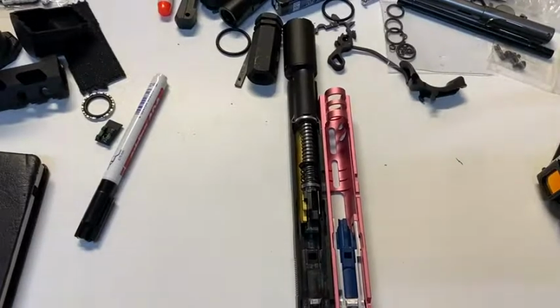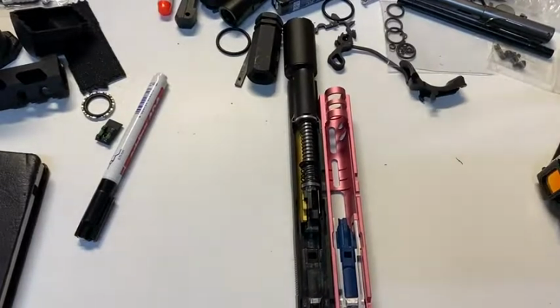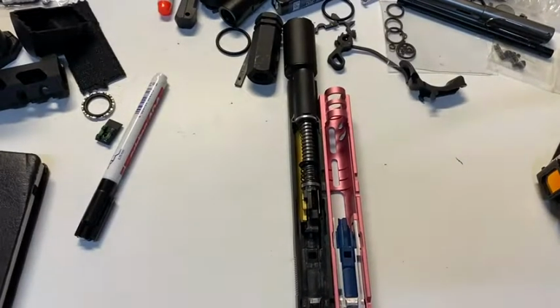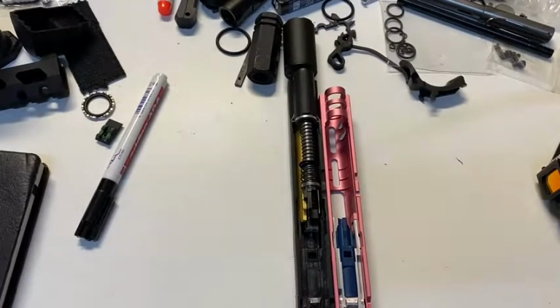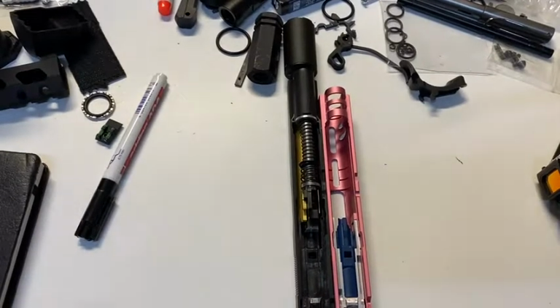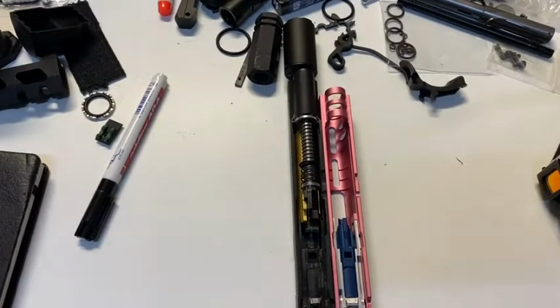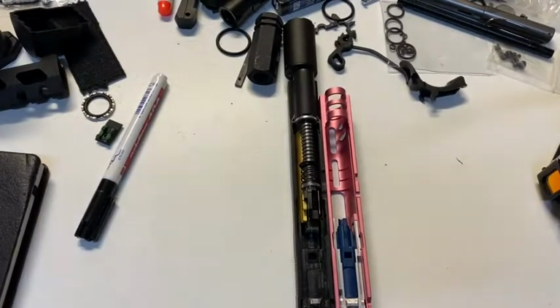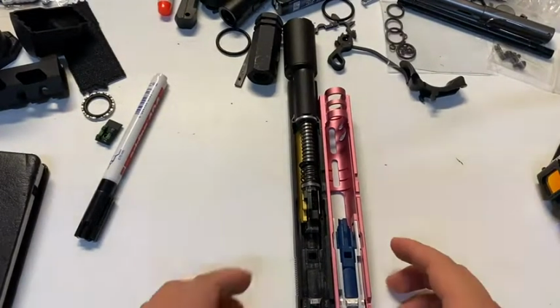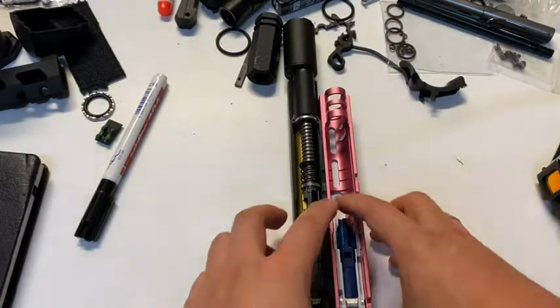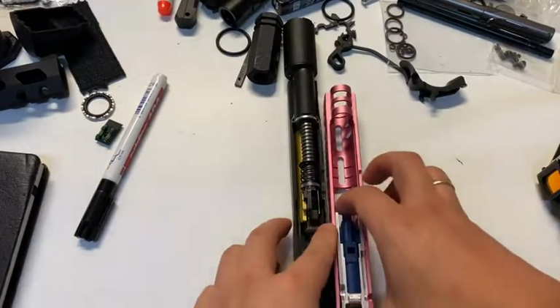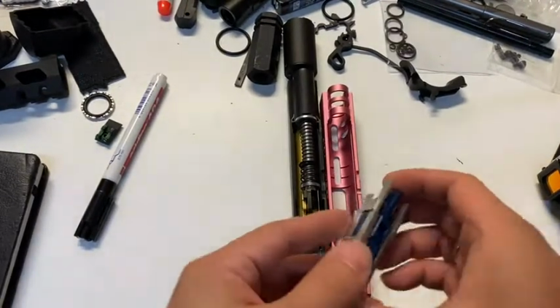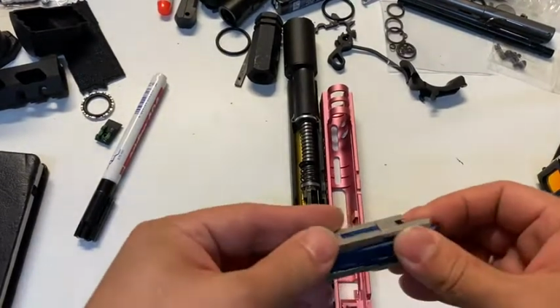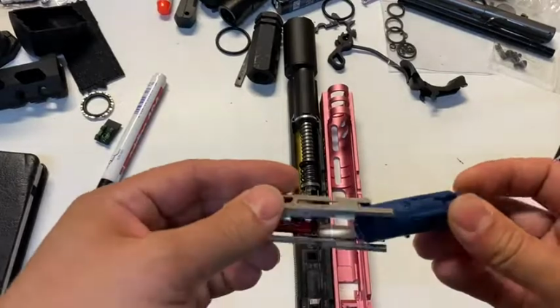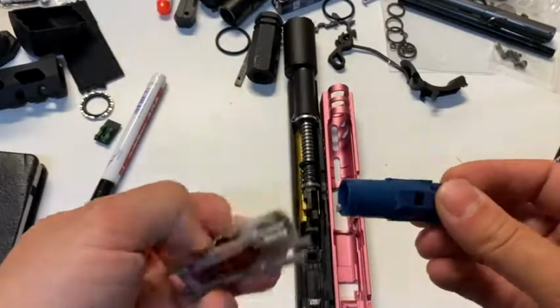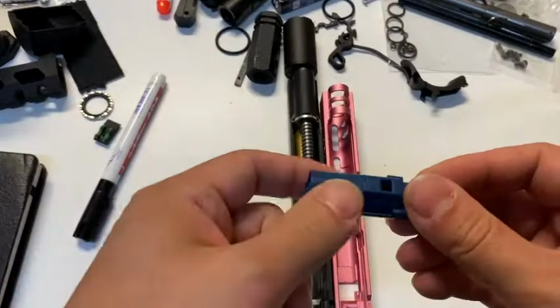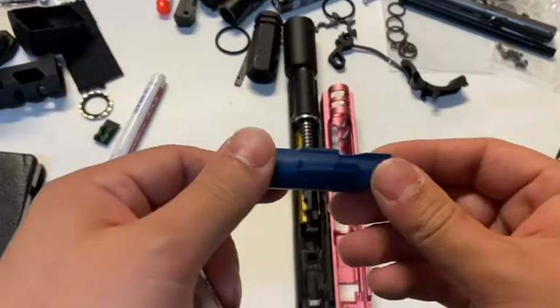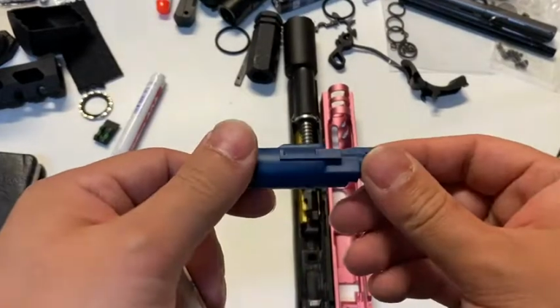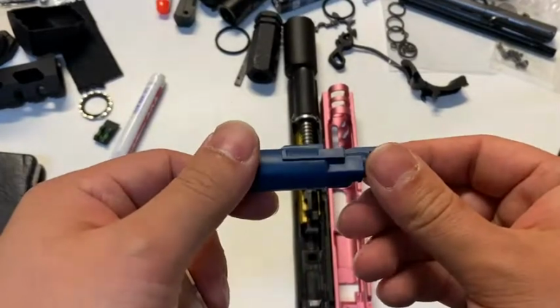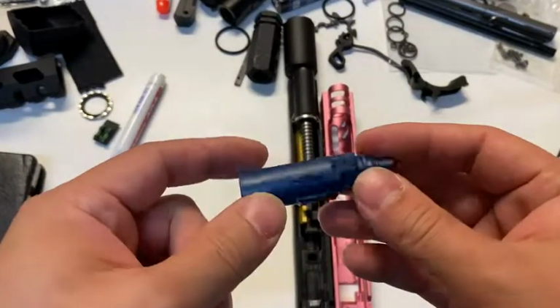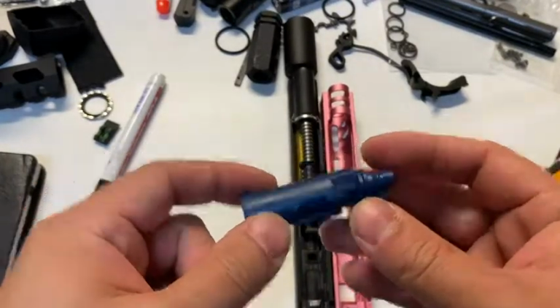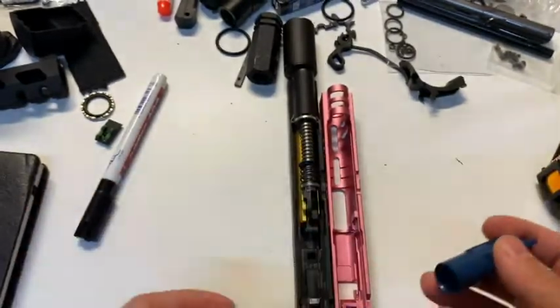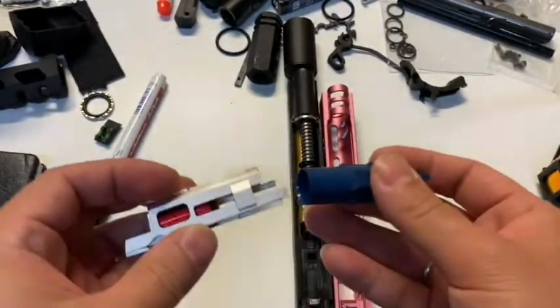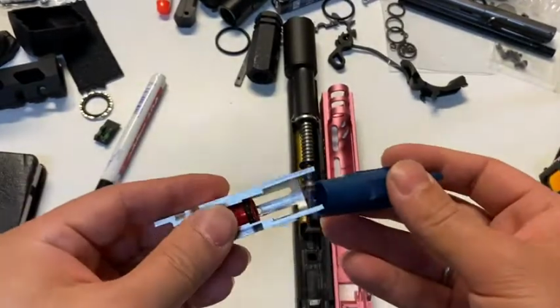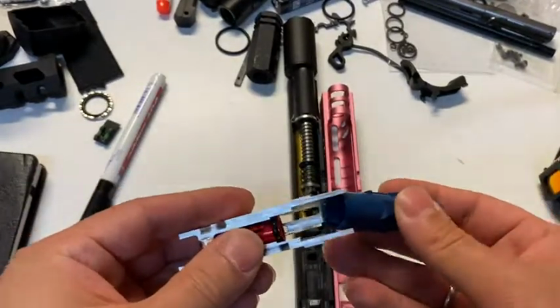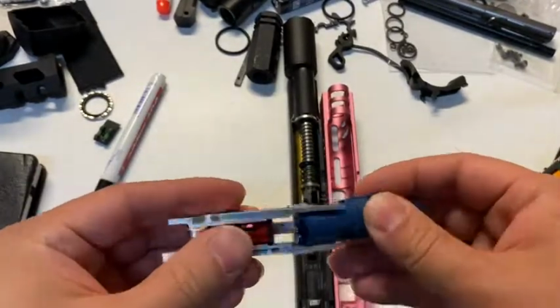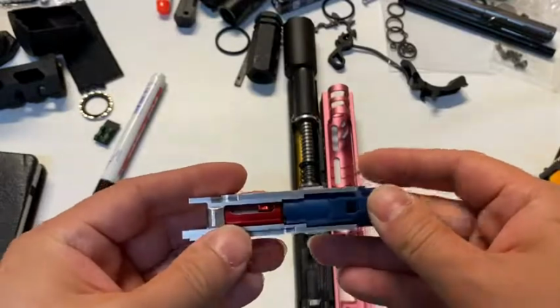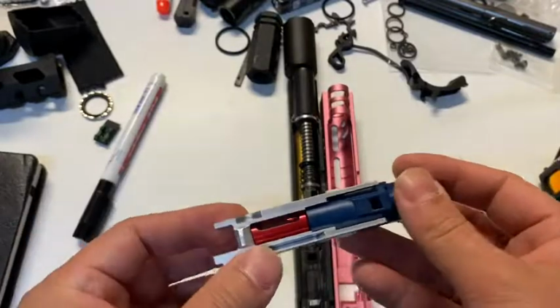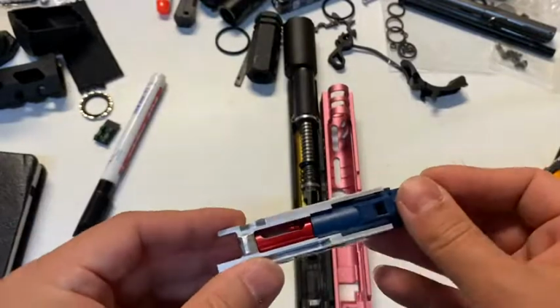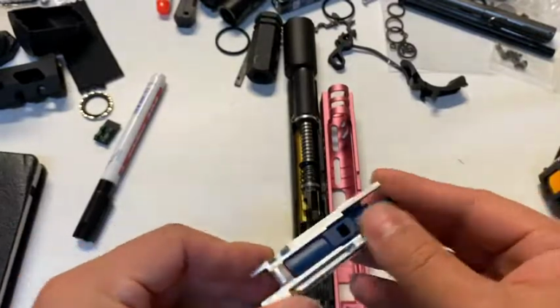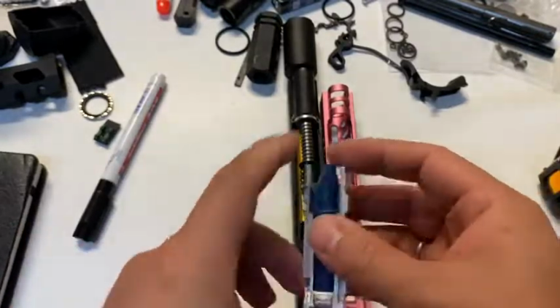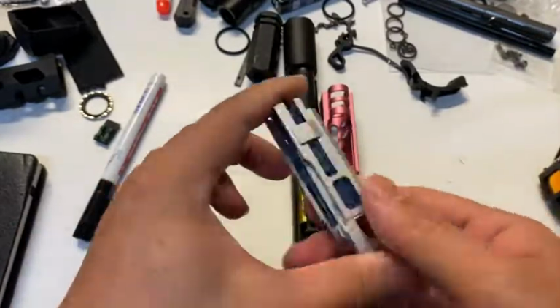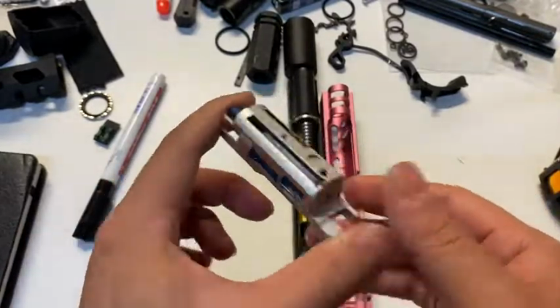Hello guys, I just got the new Edge nozzle — this one here. Personally, I think it's really cool, but I do have some concerns using it with the regular gas blowback unit.